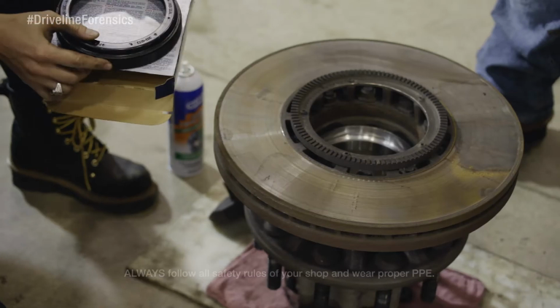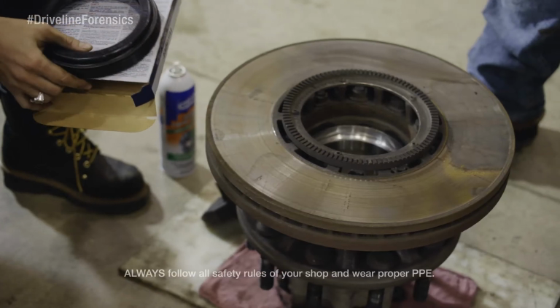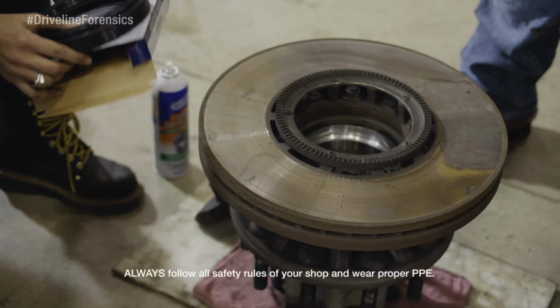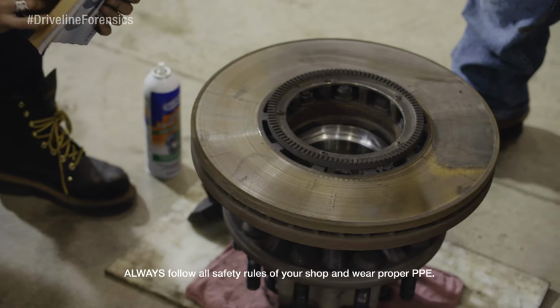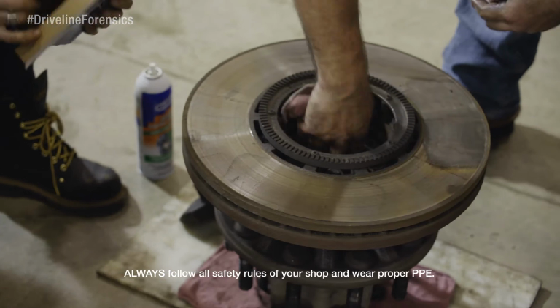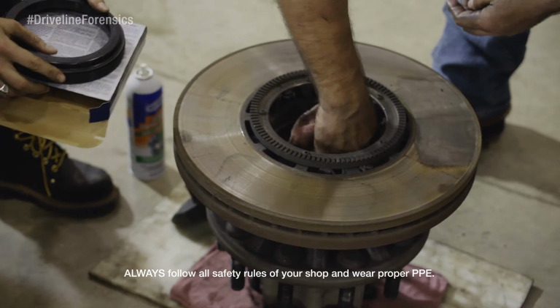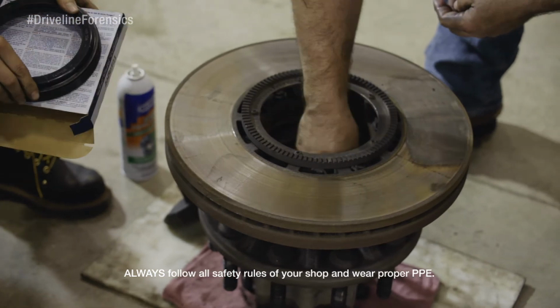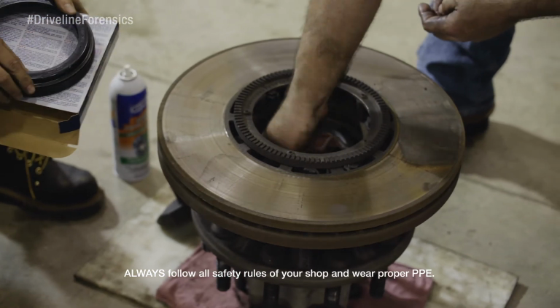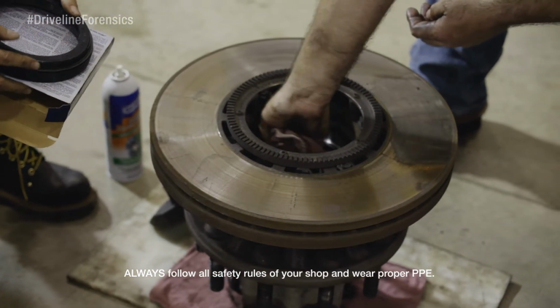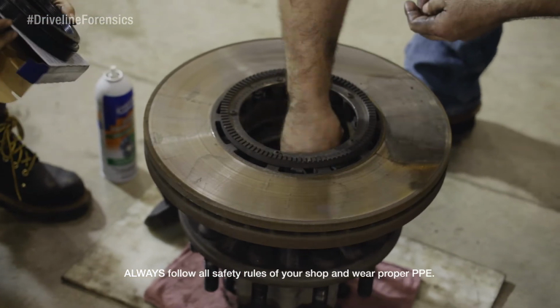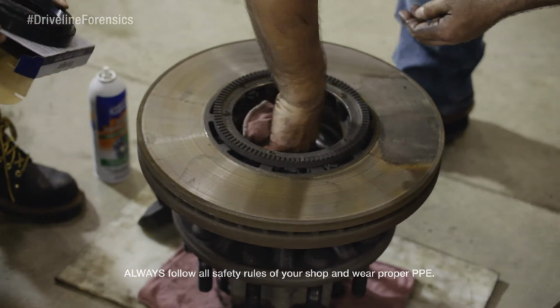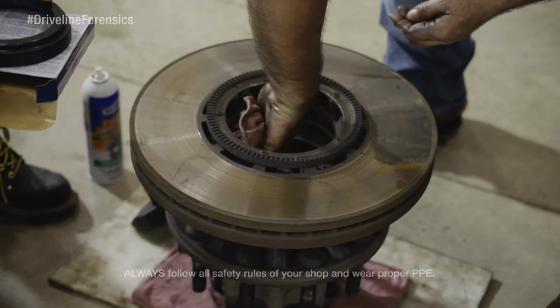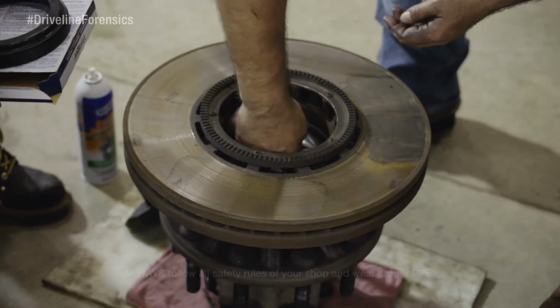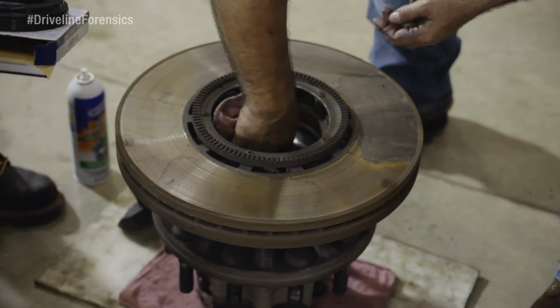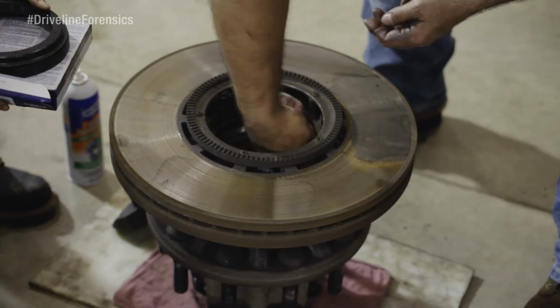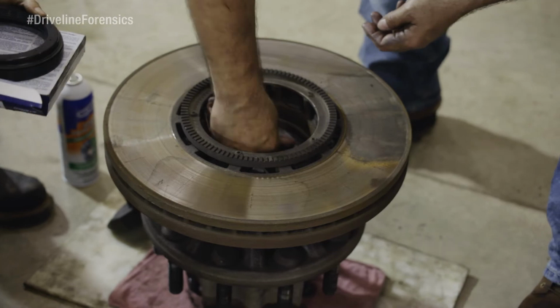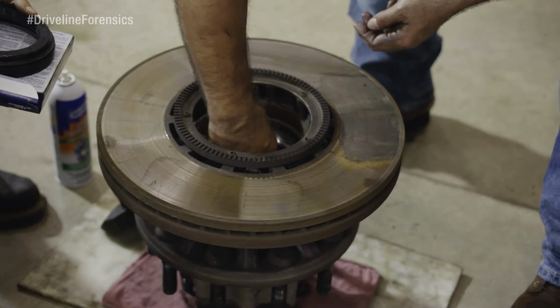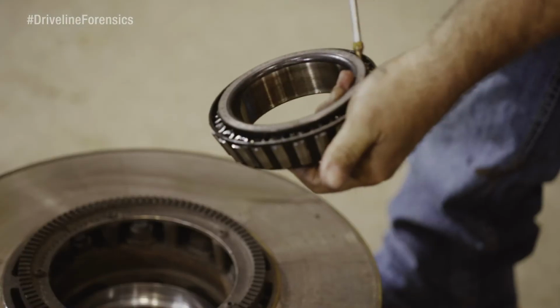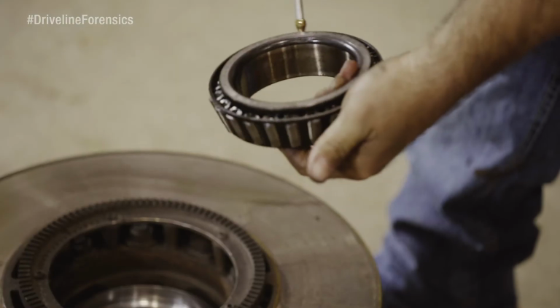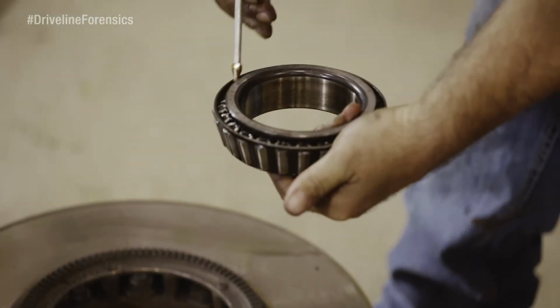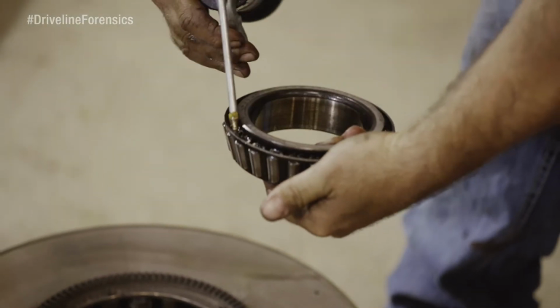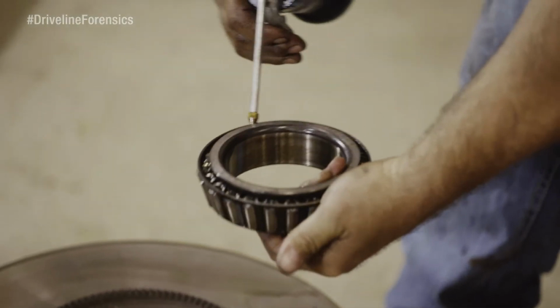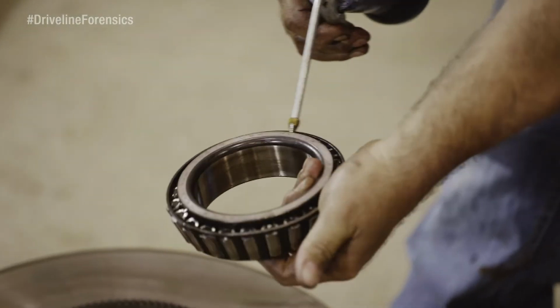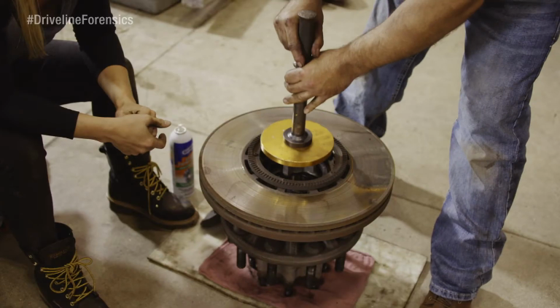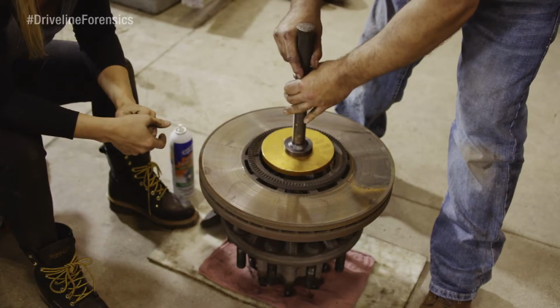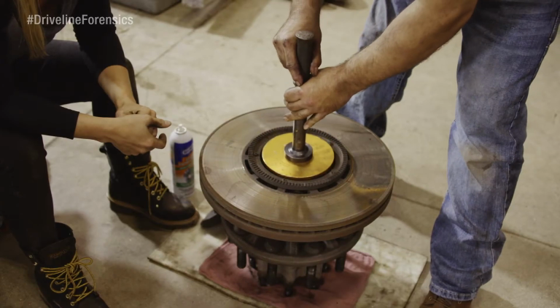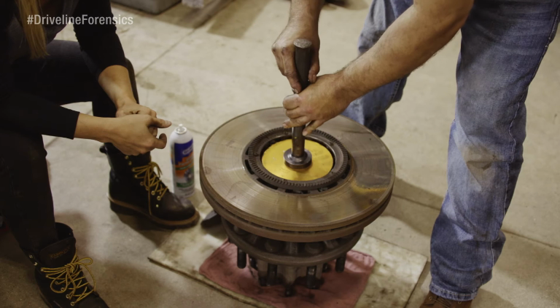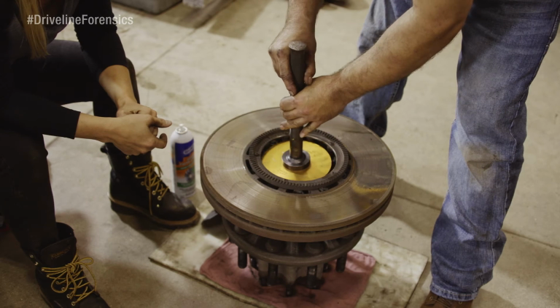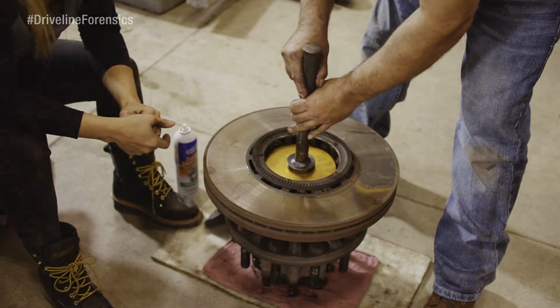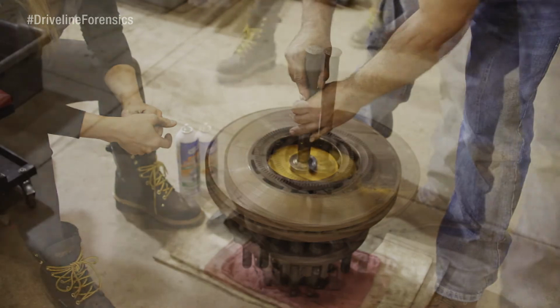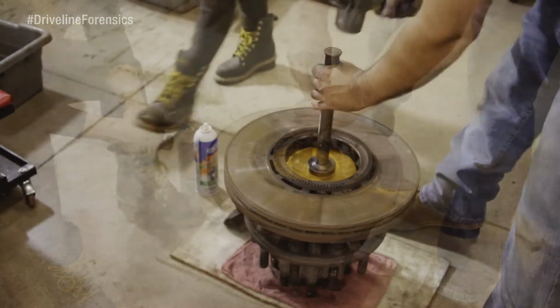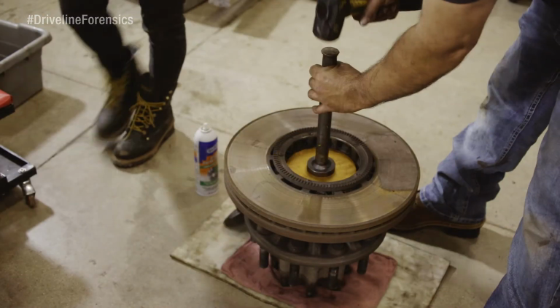First, remove seals from the hubs with the seal jack. Be careful not to damage the sealing surfaces. Then clean and lube all the seal areas in the hub and drive the new seal with your seal driver. Don't damage these seals either.